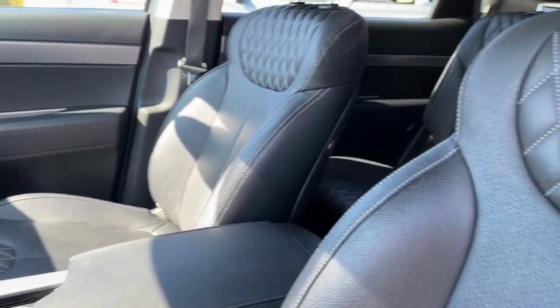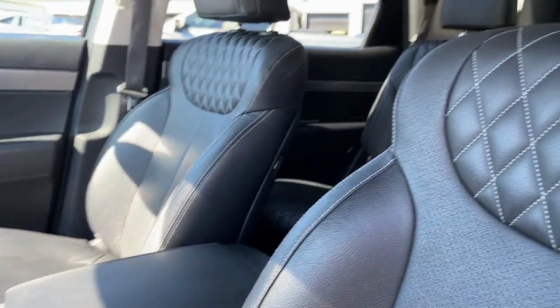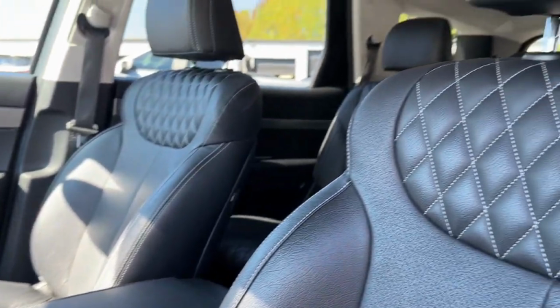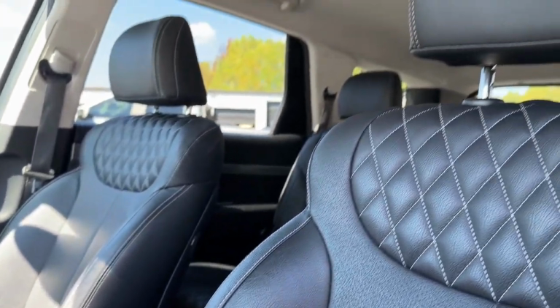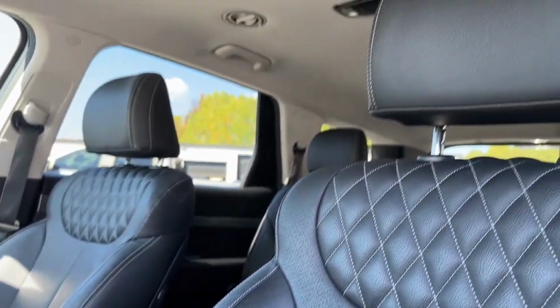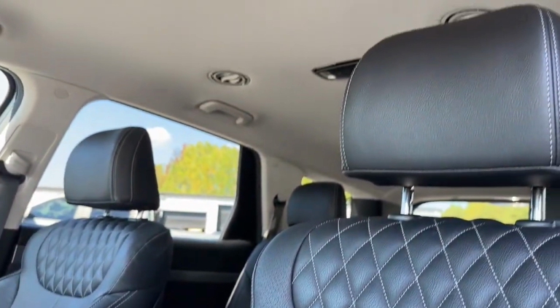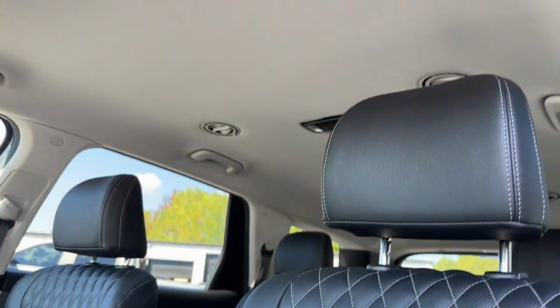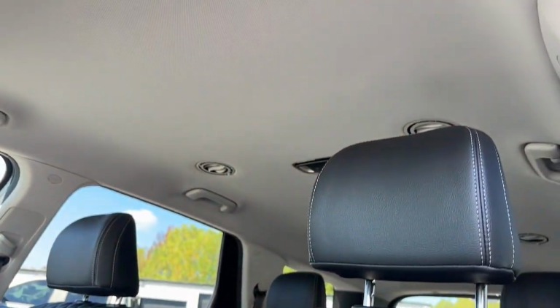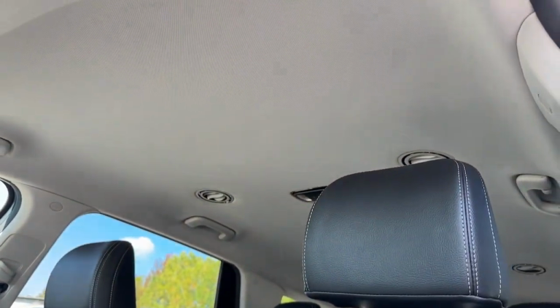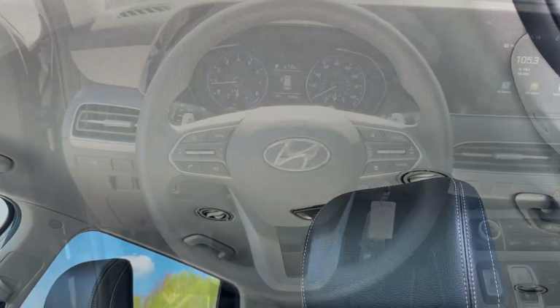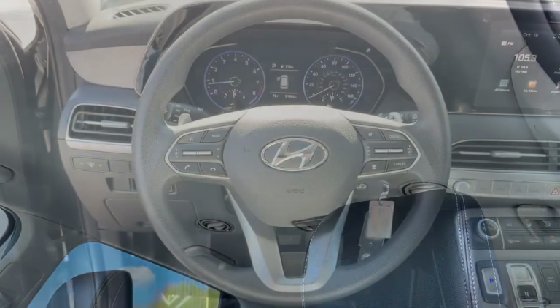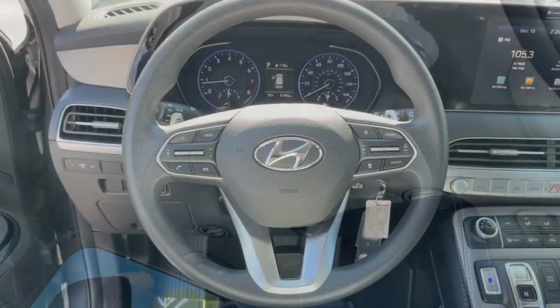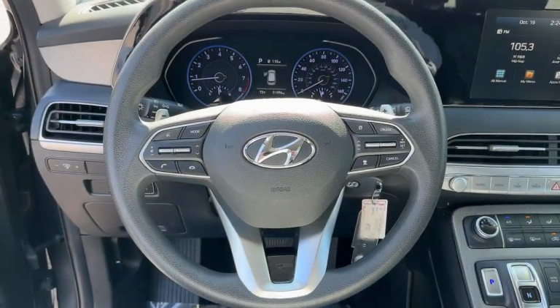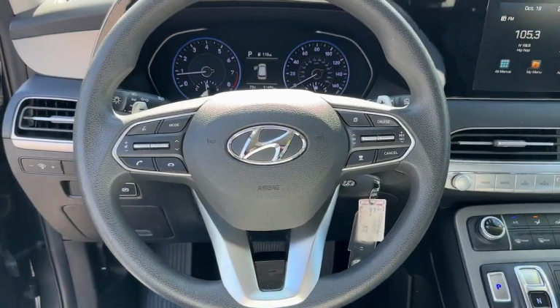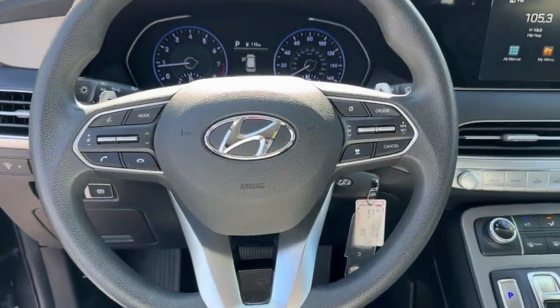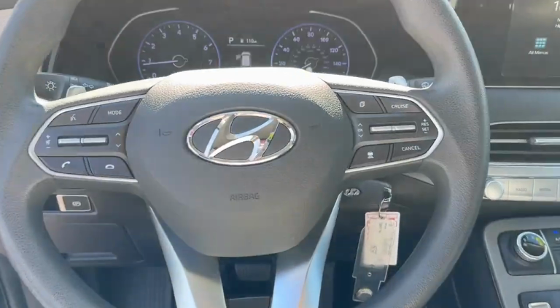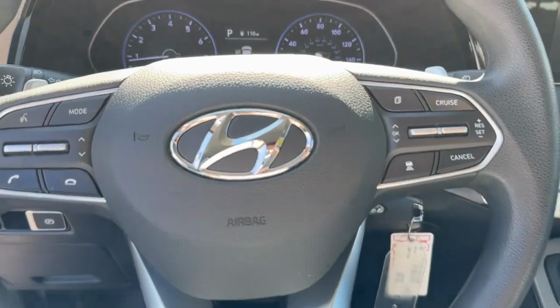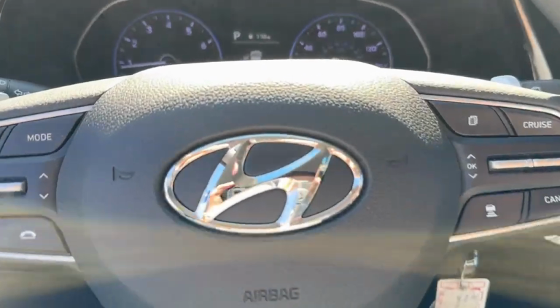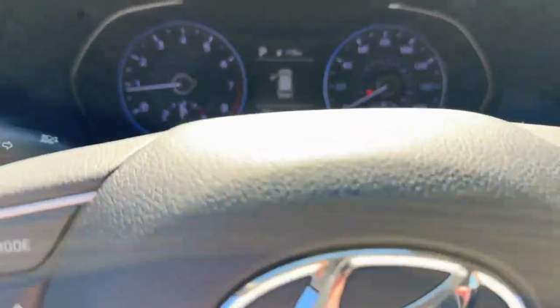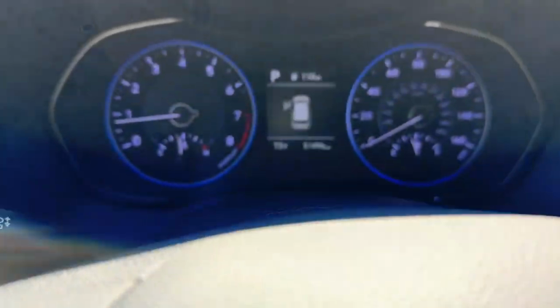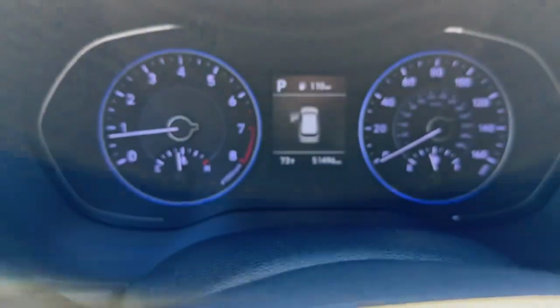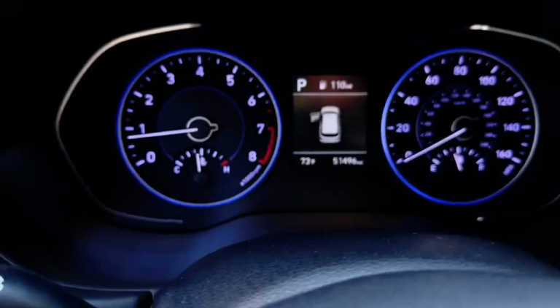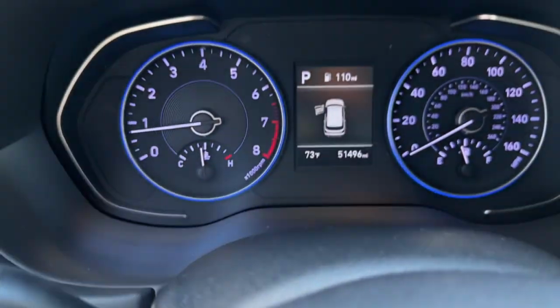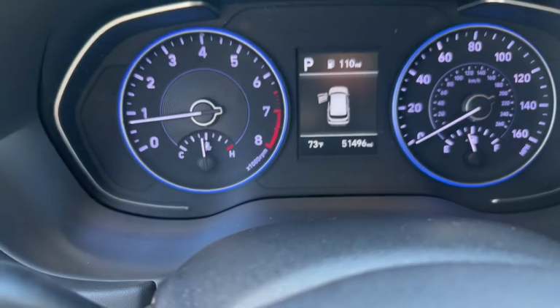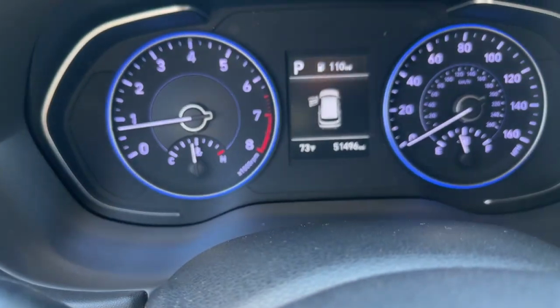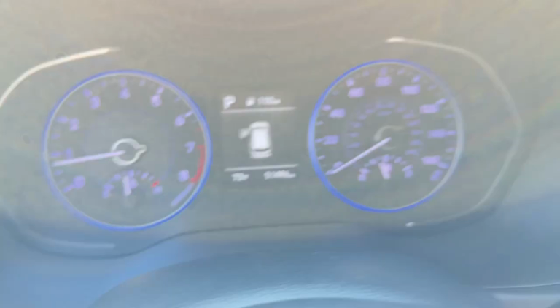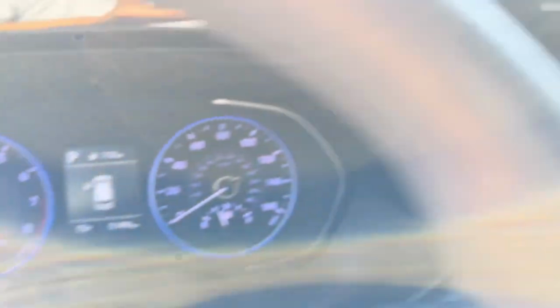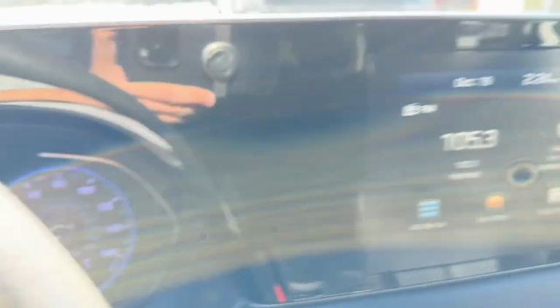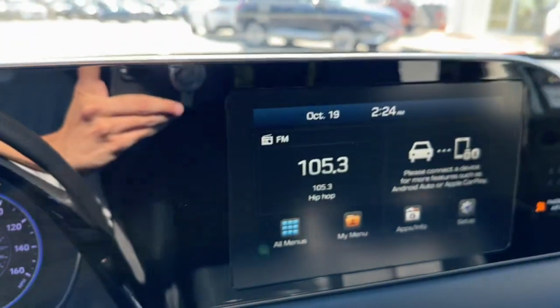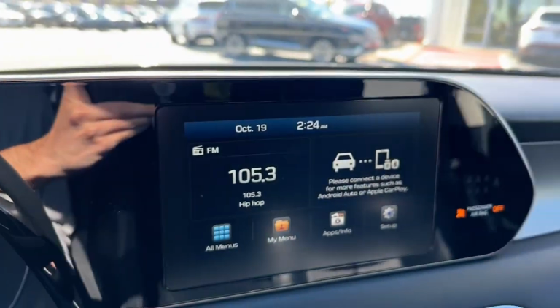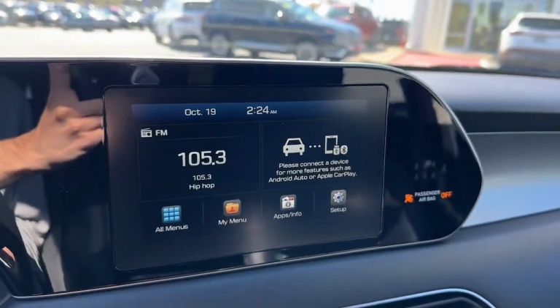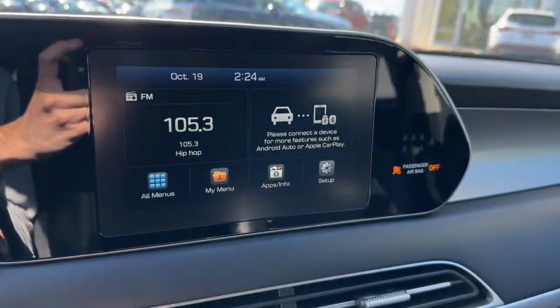Turn on the comm and drive on in this family-friendly Palisade. Come in for a fun and easy road test. Our team will make it the best part of your day.